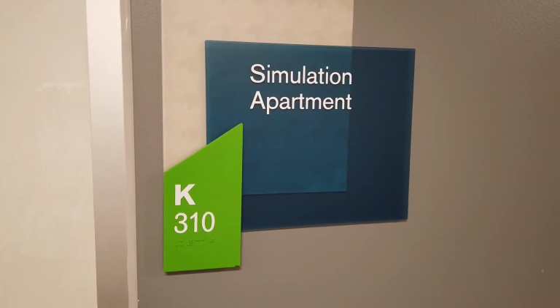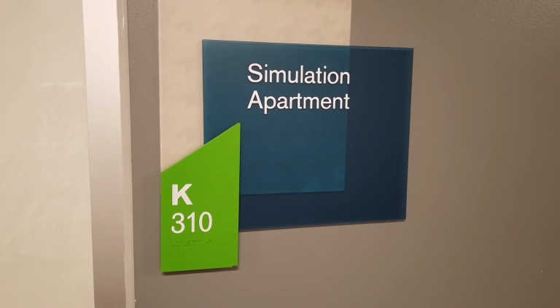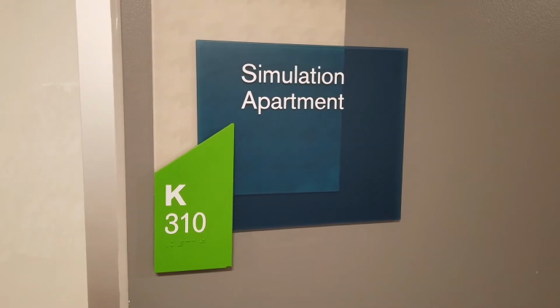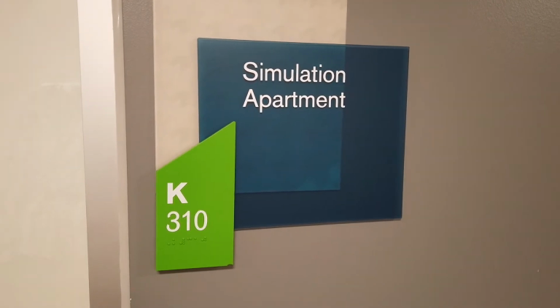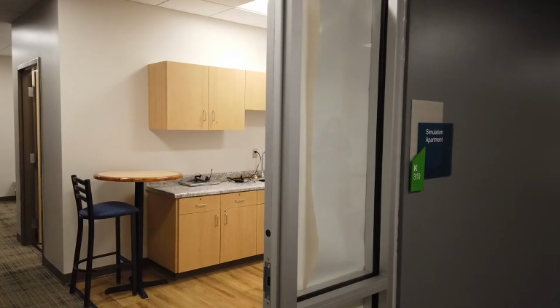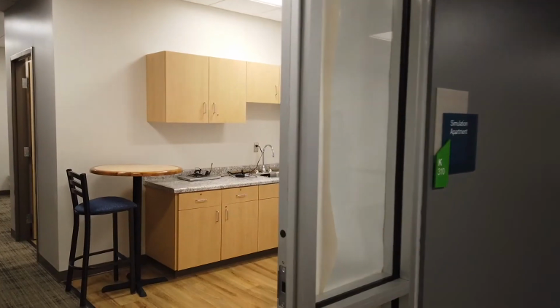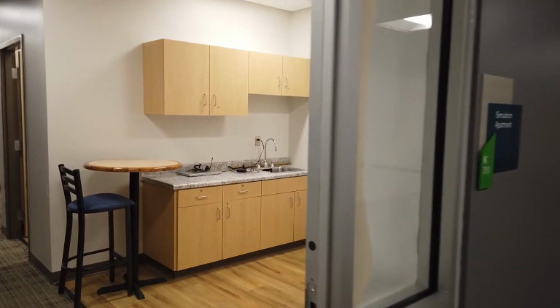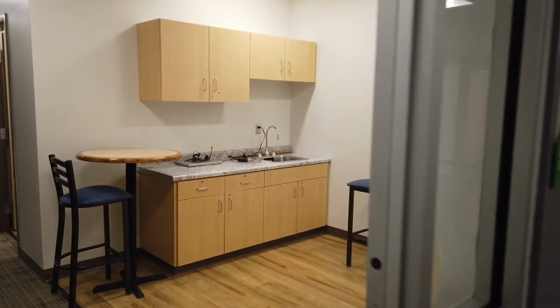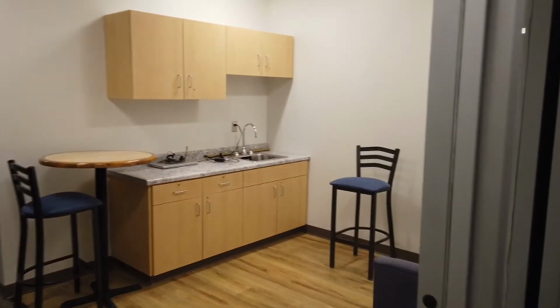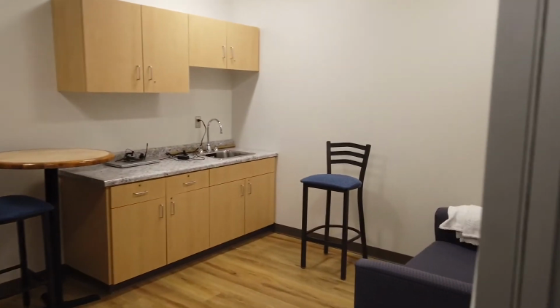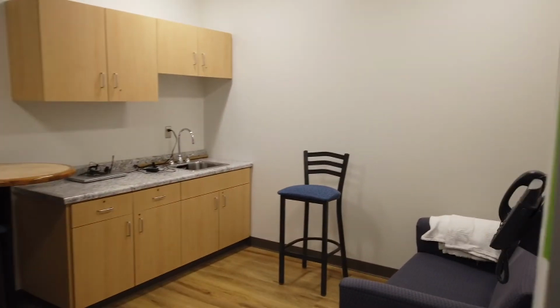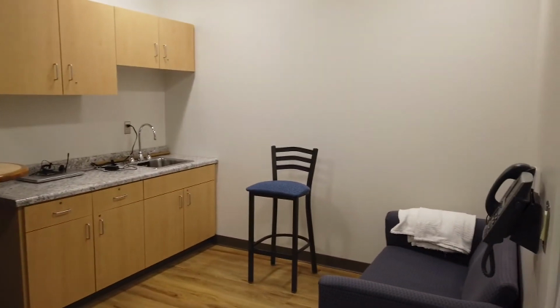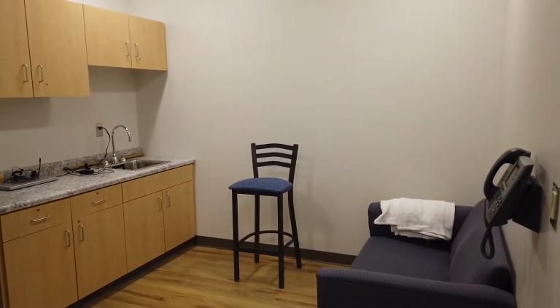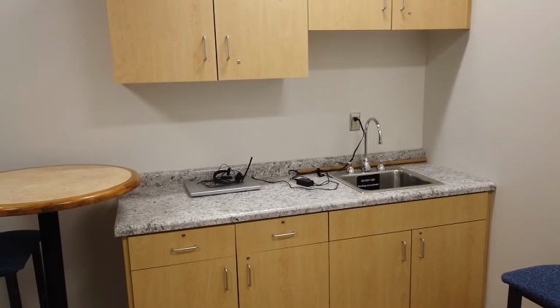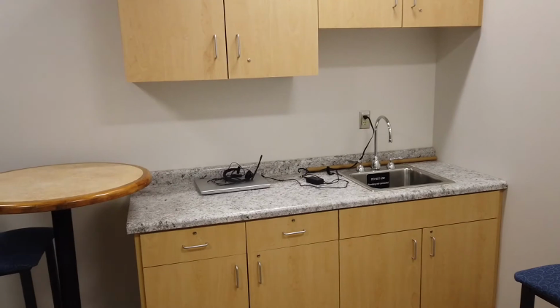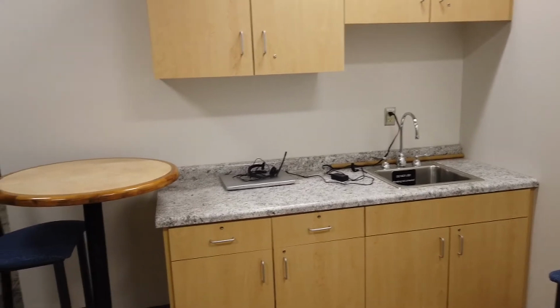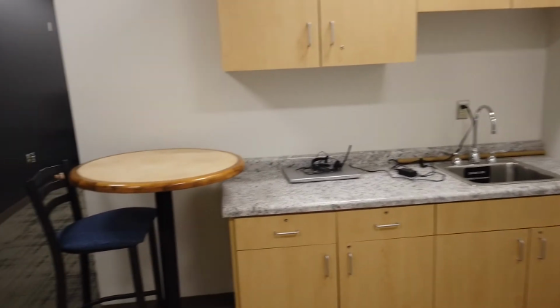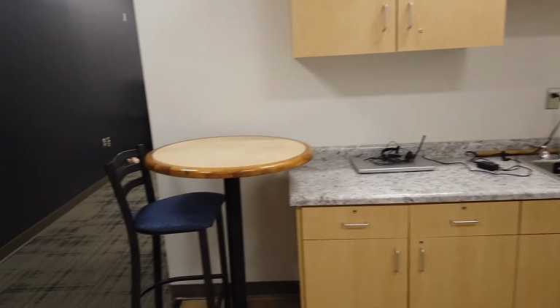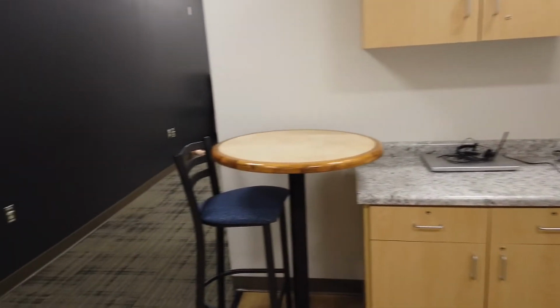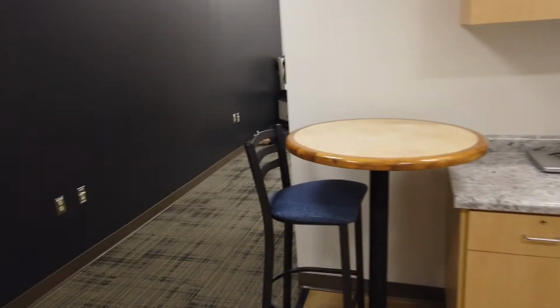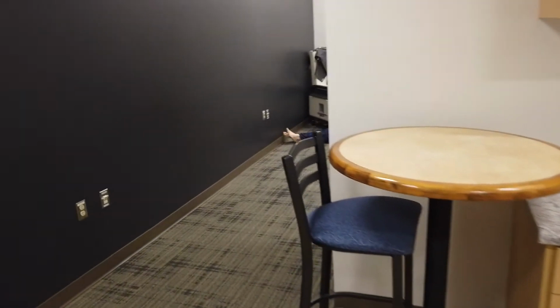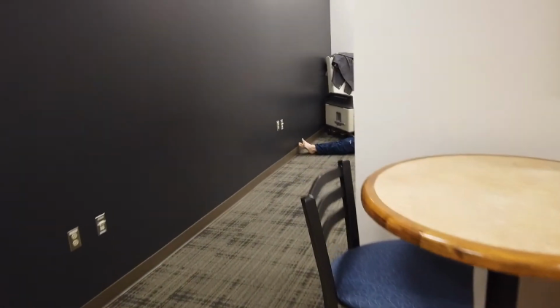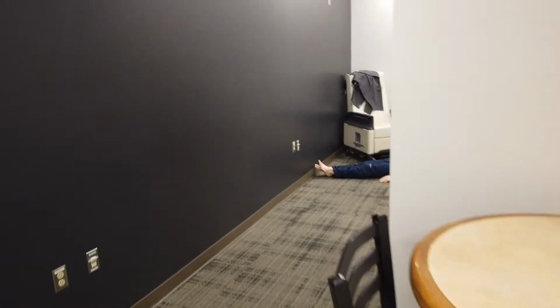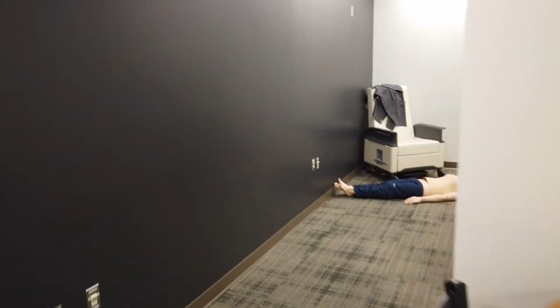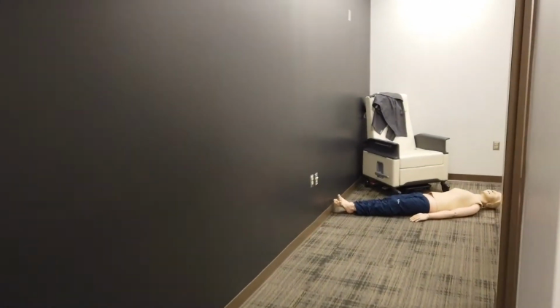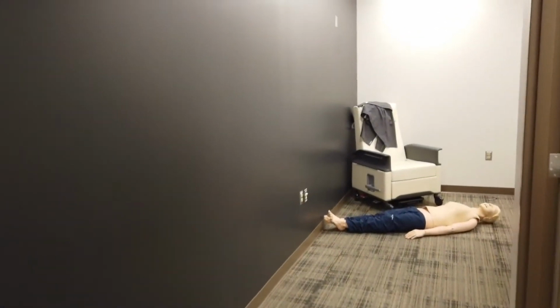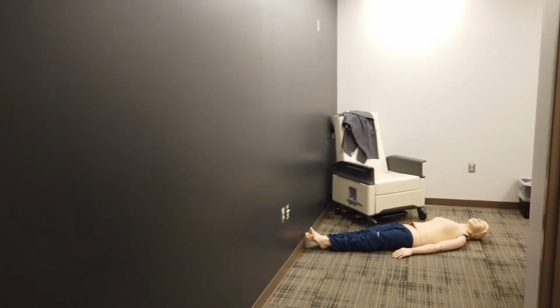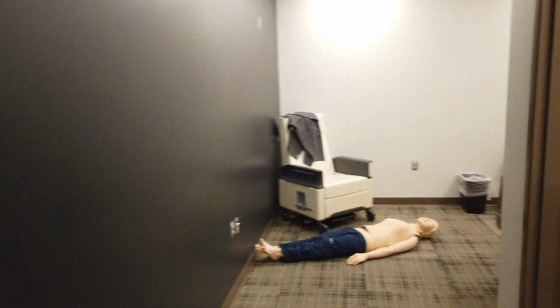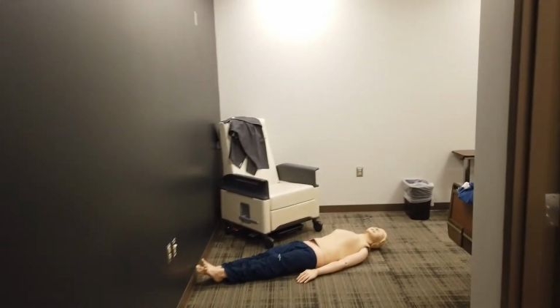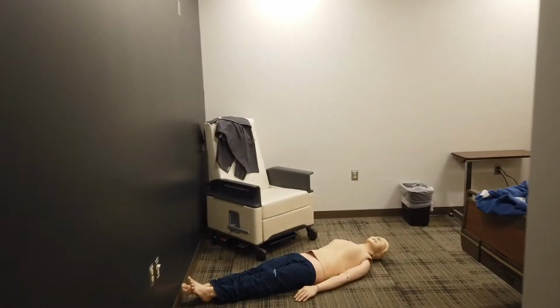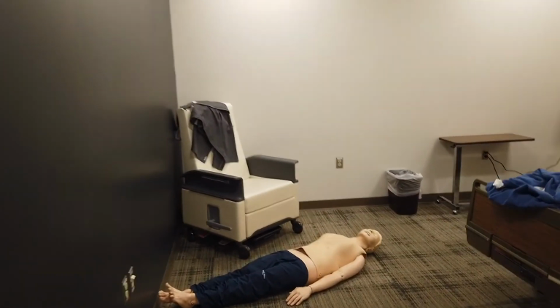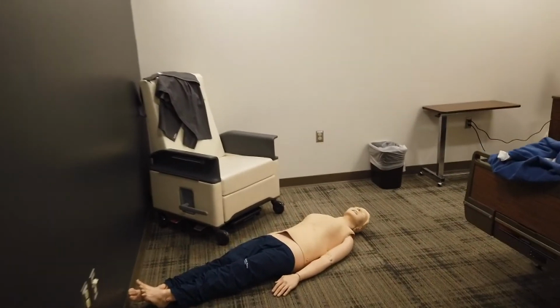The Sim Apartment allows students to run simulated 911 calls, equipped with video observation cameras. Instructors evaluate students' proficiency and provide feedback through formal scenario debriefing.